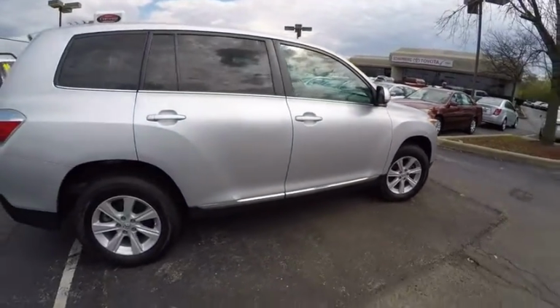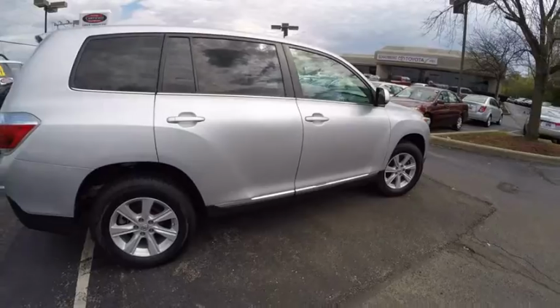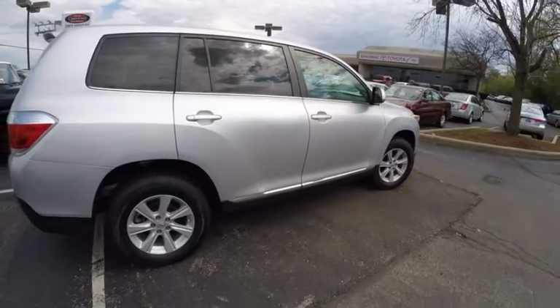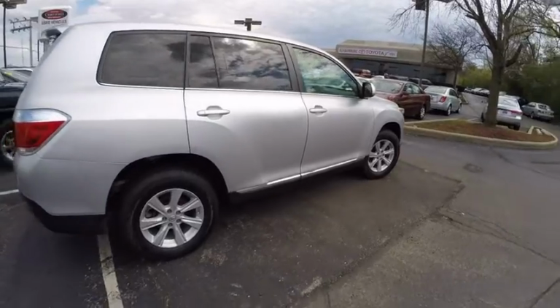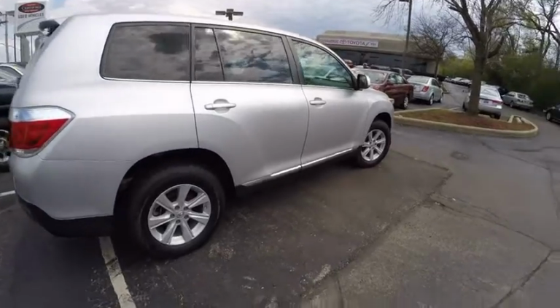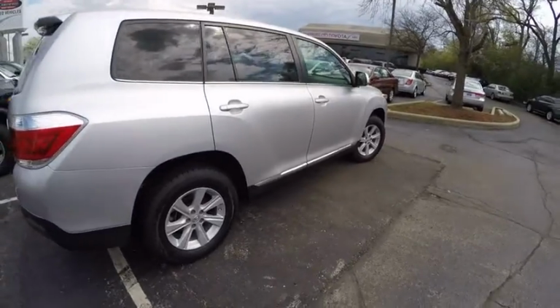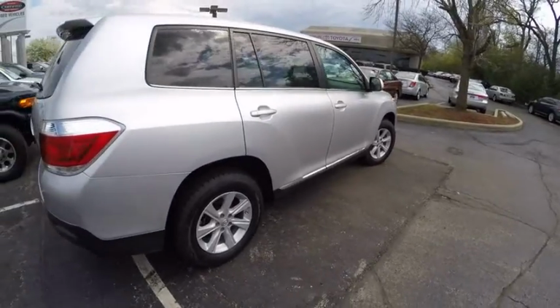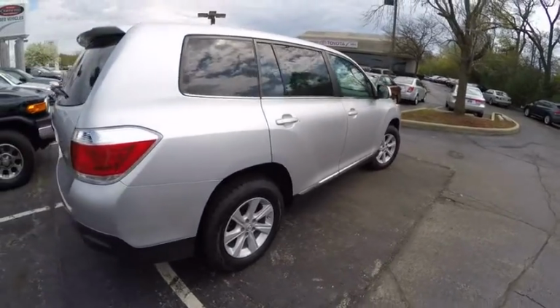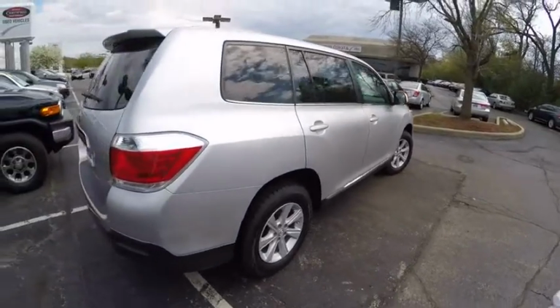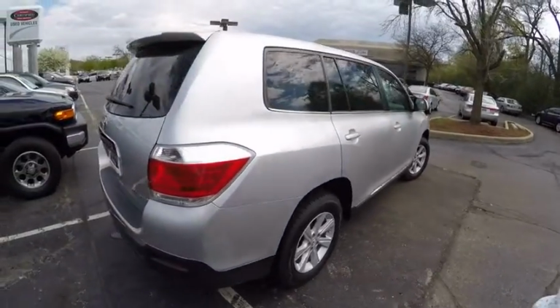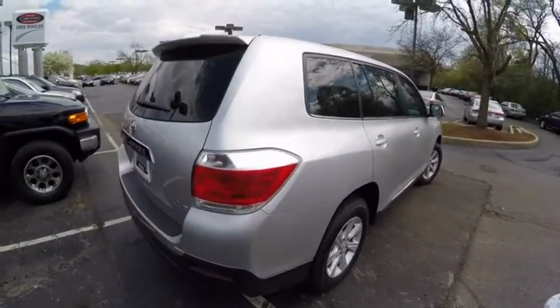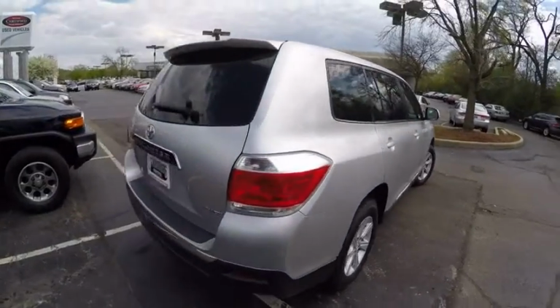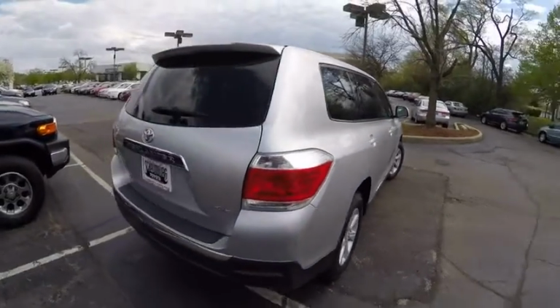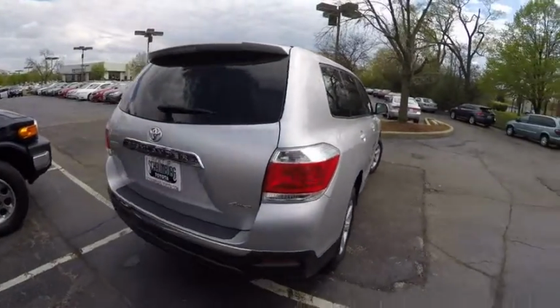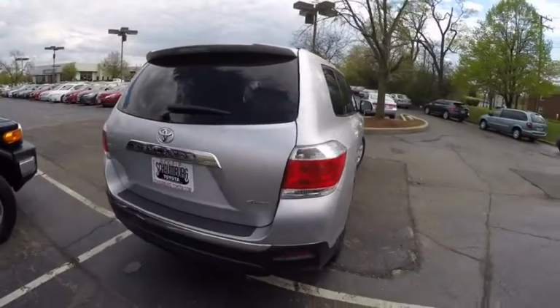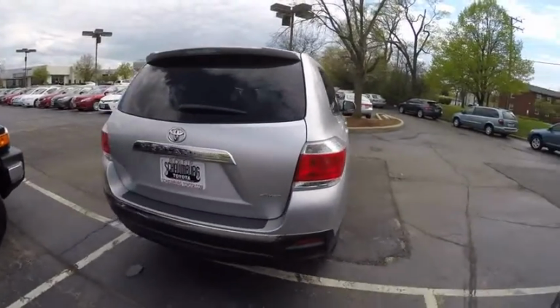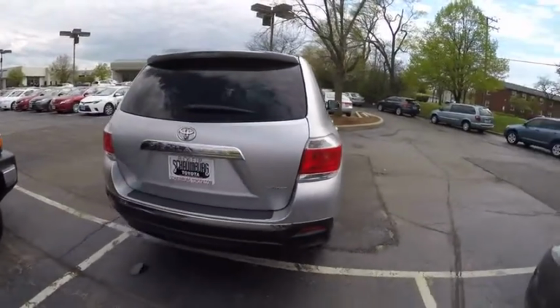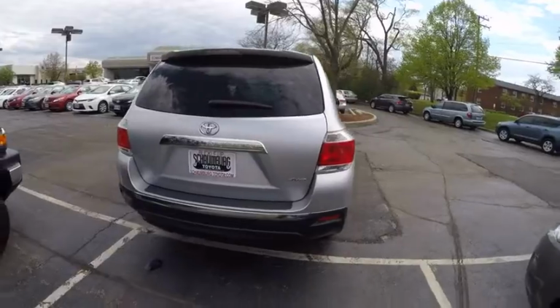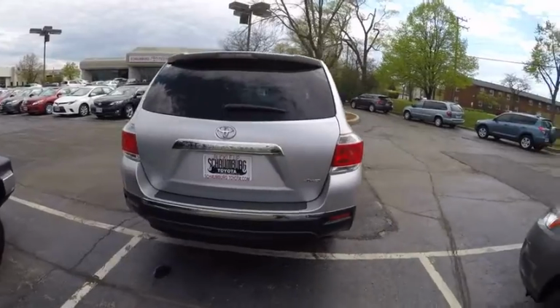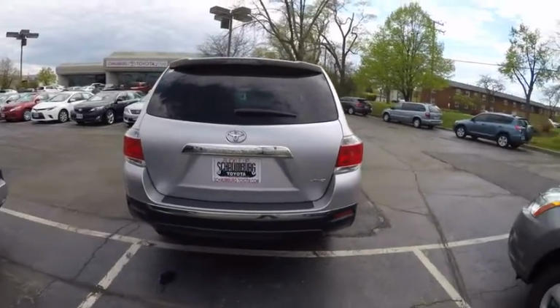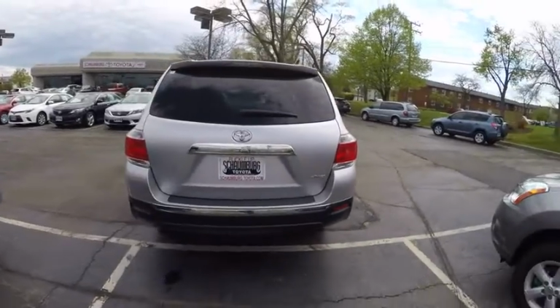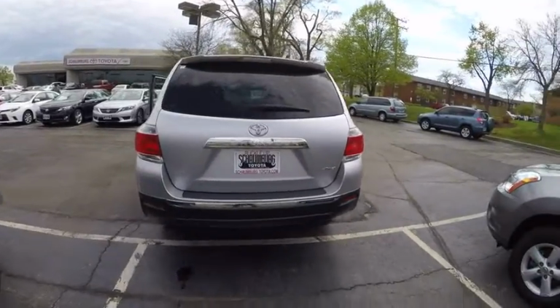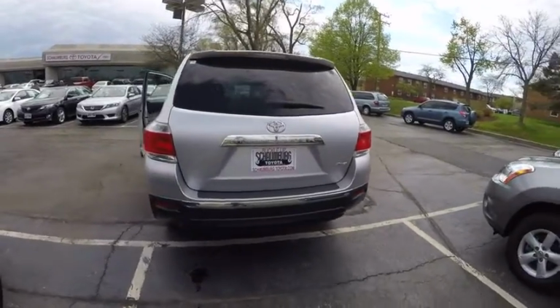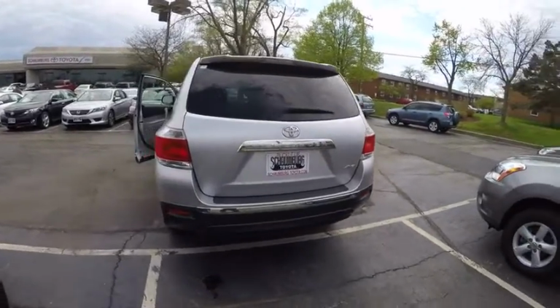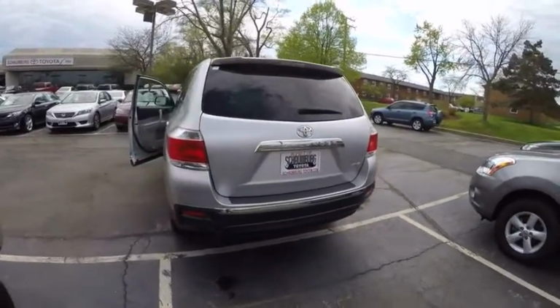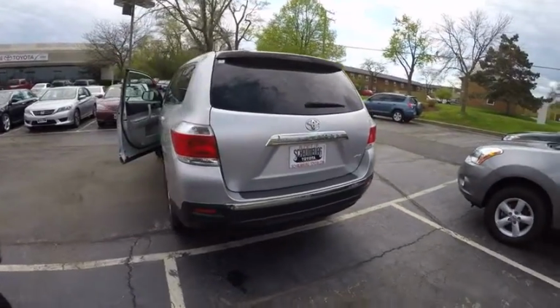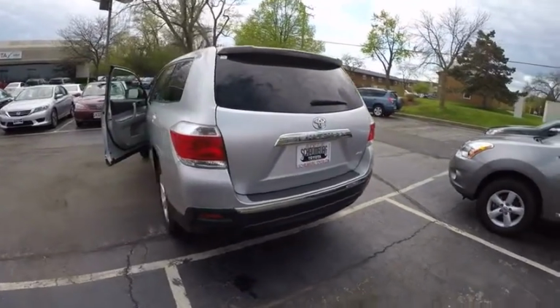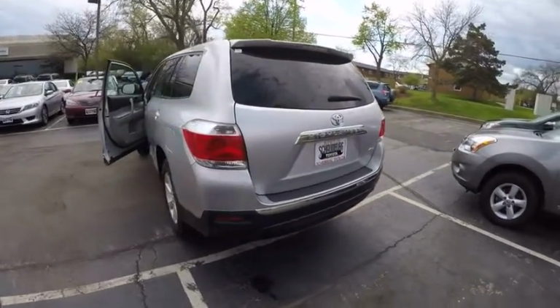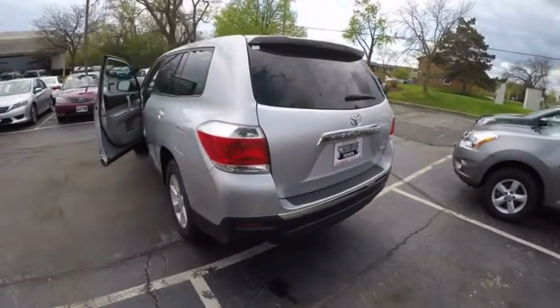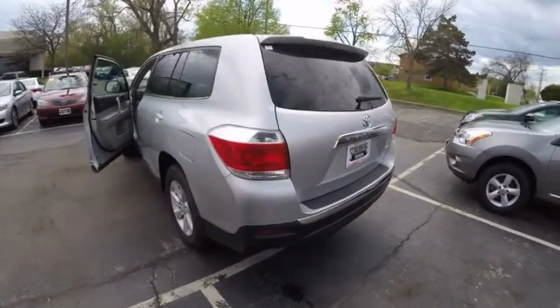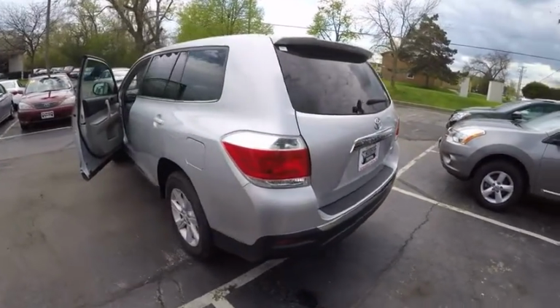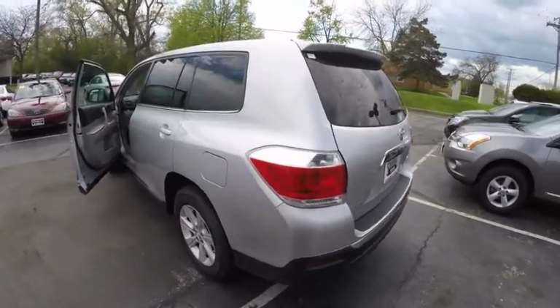A 2010 top safety pick, the Highlander is where substance meets style and is priced below $30,000. This vehicle has less than 65,000 miles.